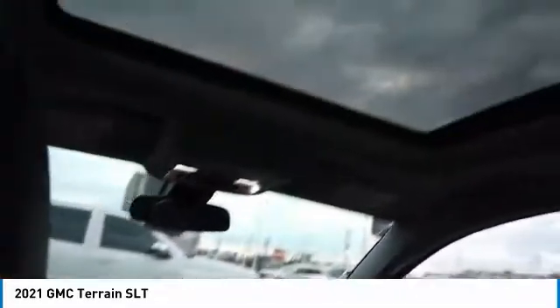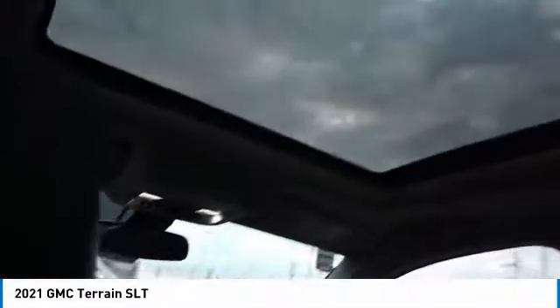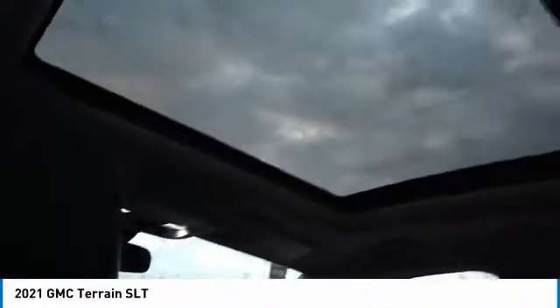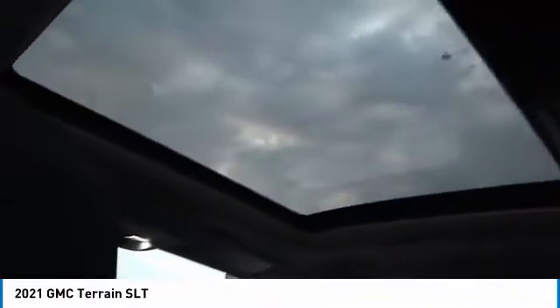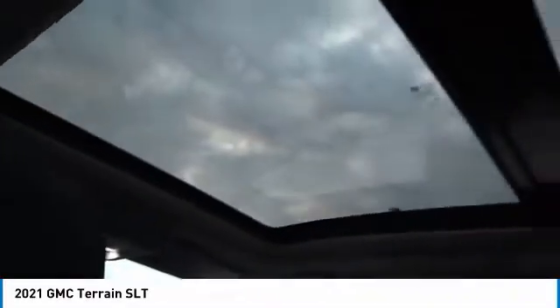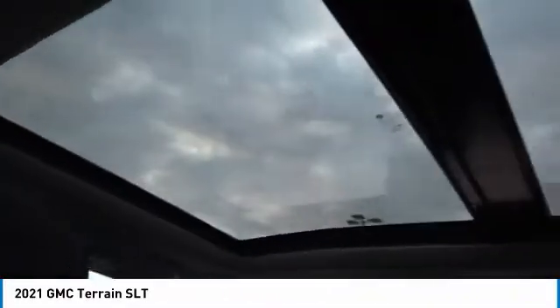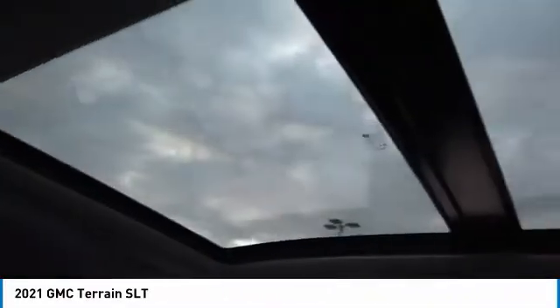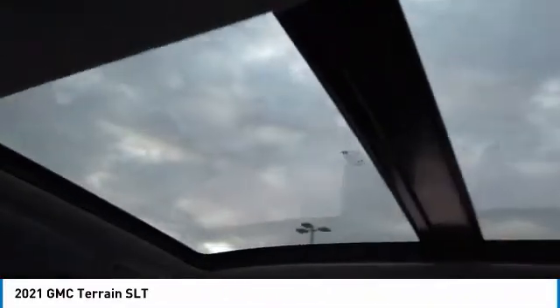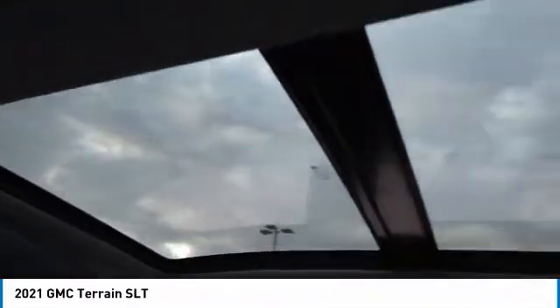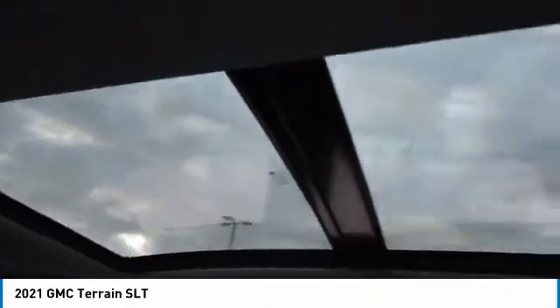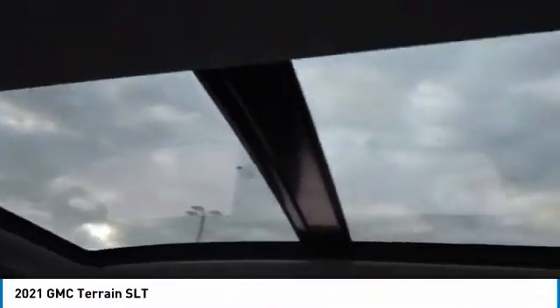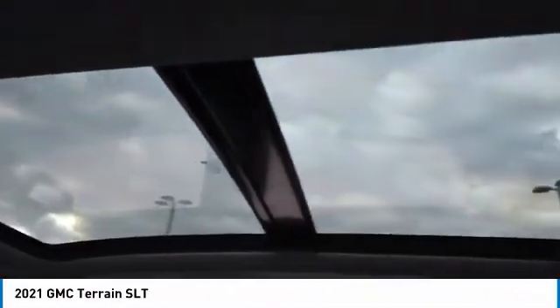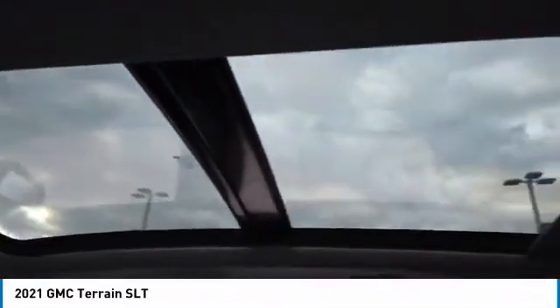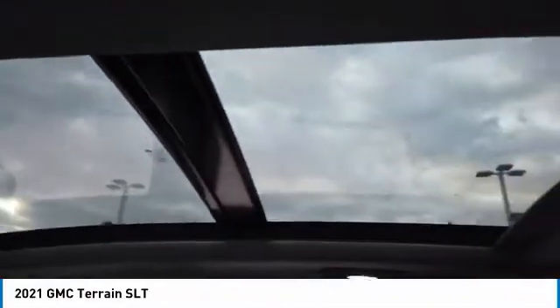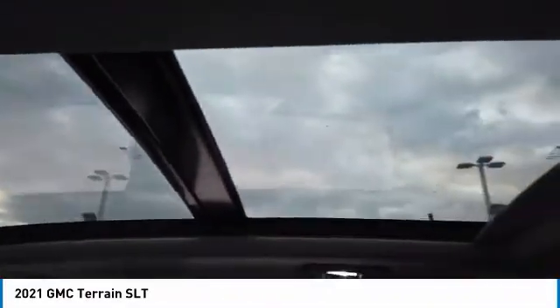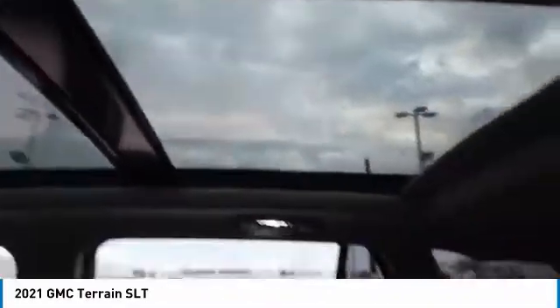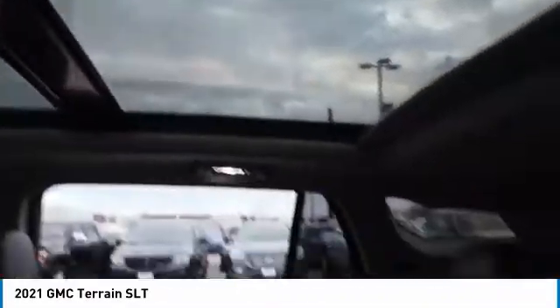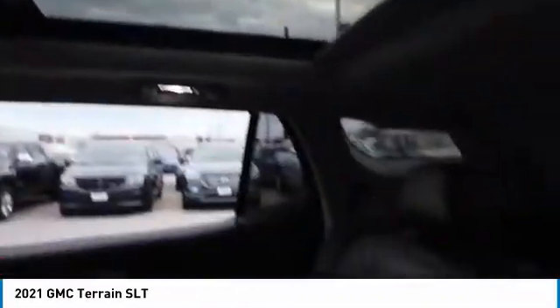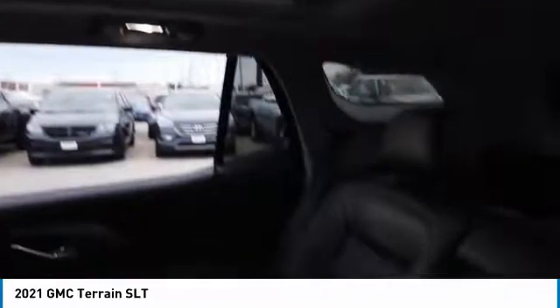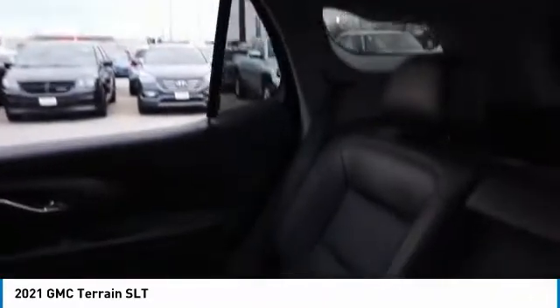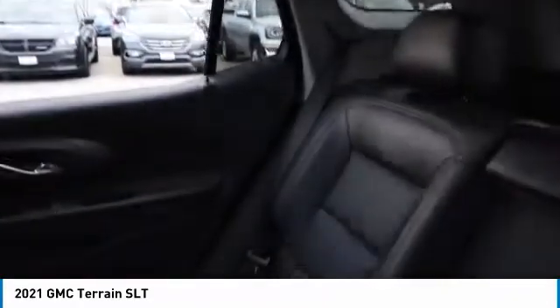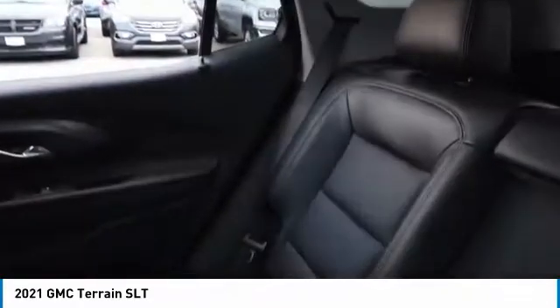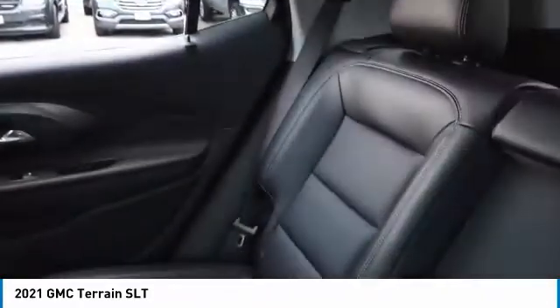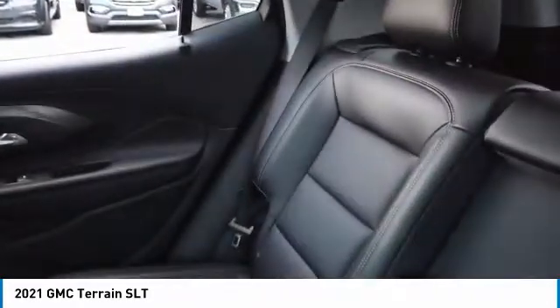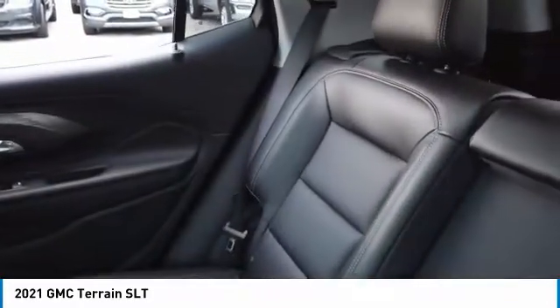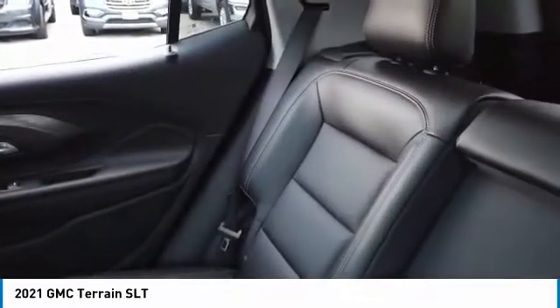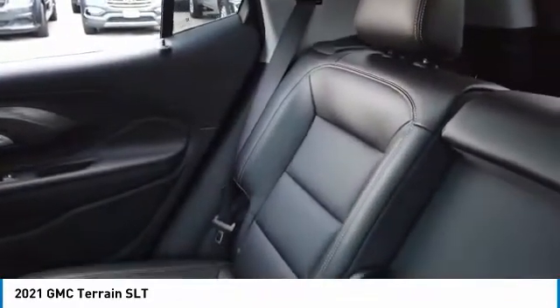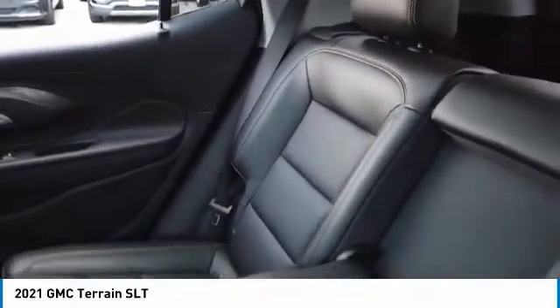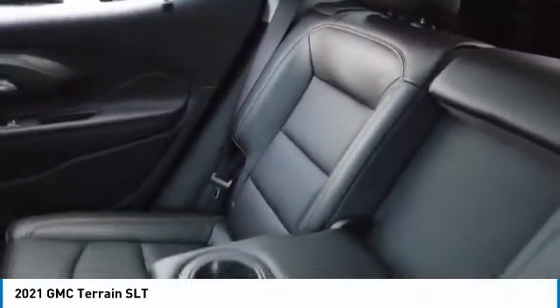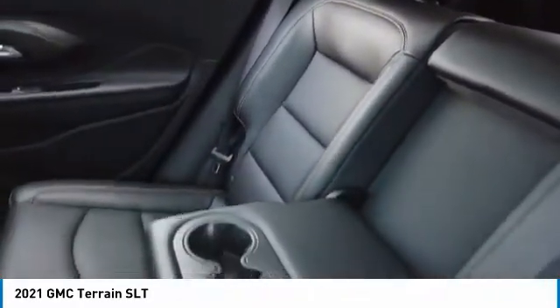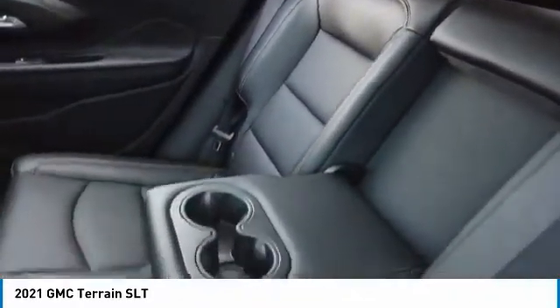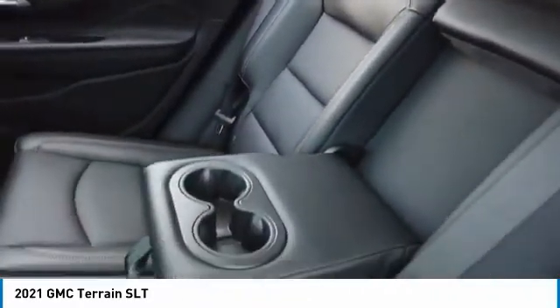Searching for a dependable vehicle that looks great too? You found it, so stop in today. See you next time, bye-bye.